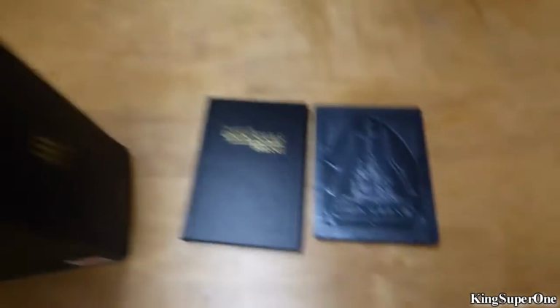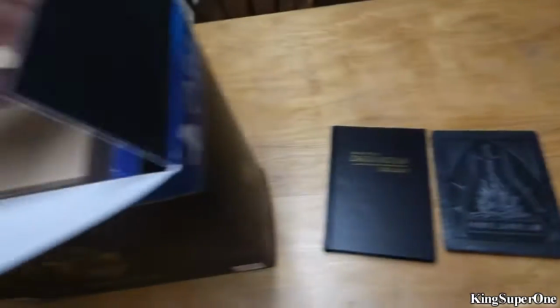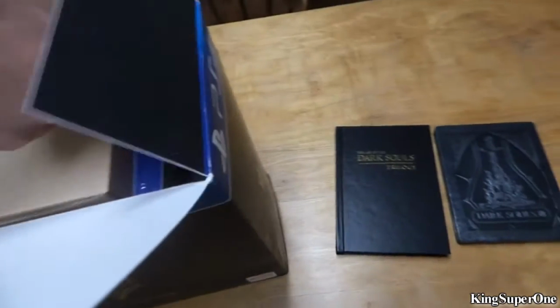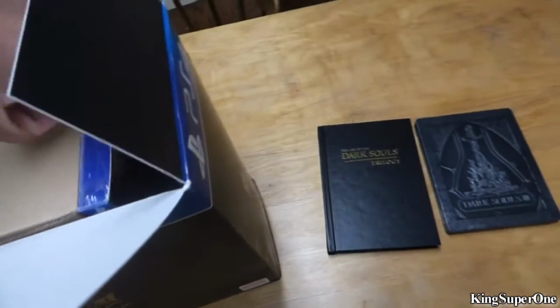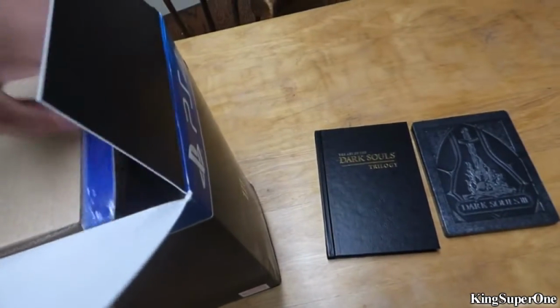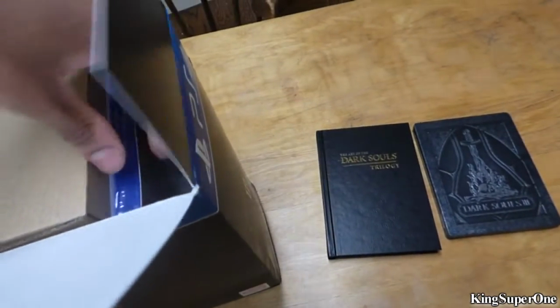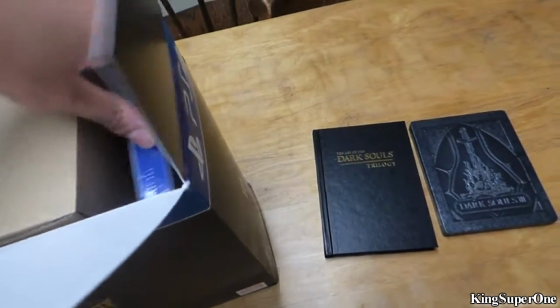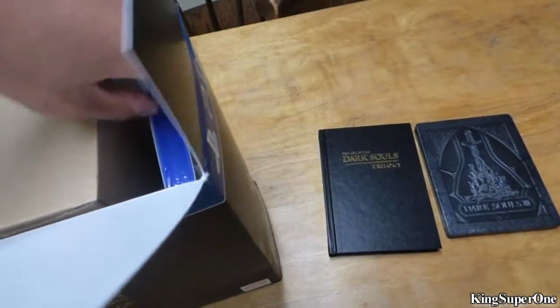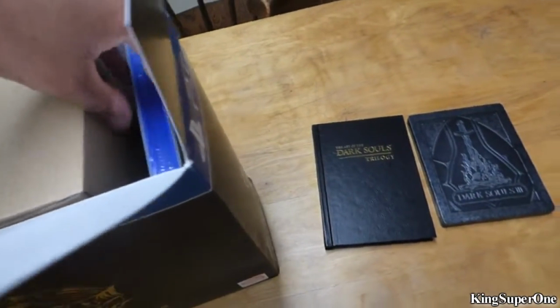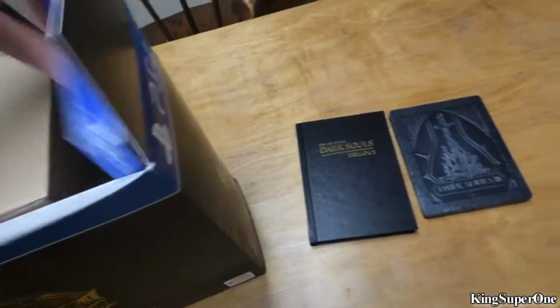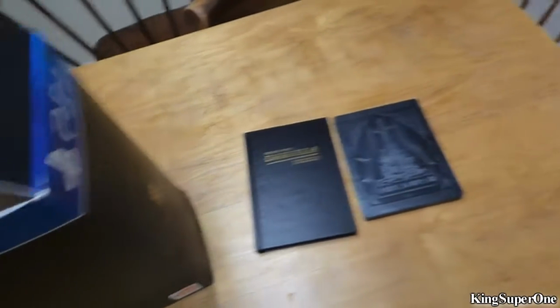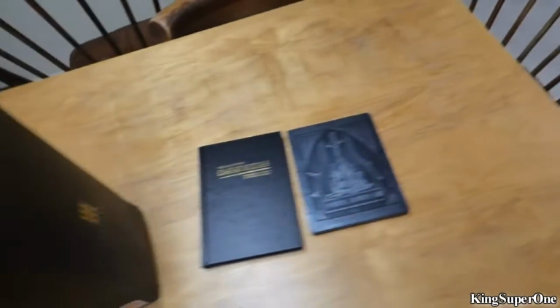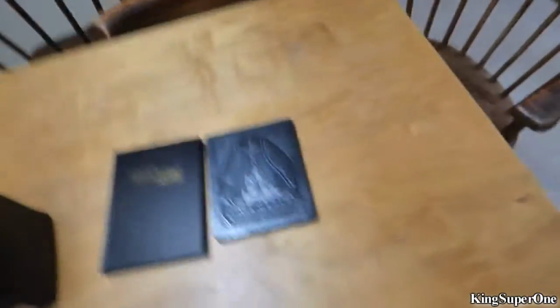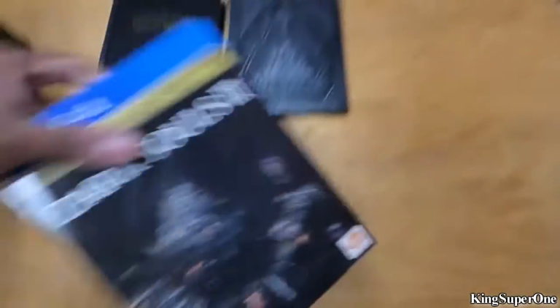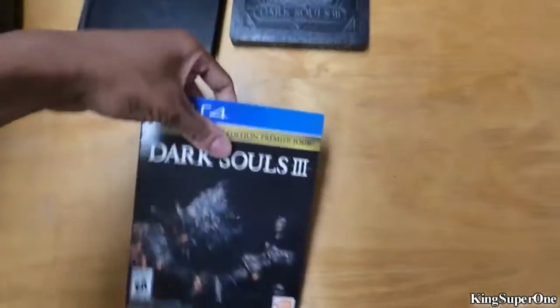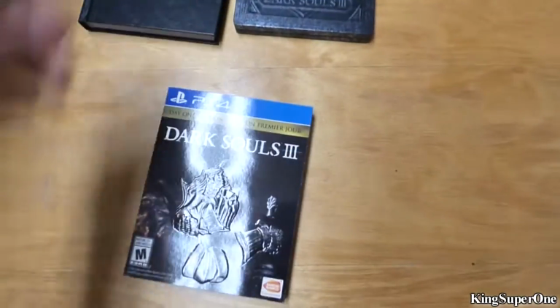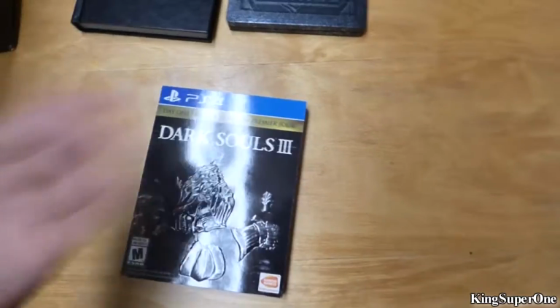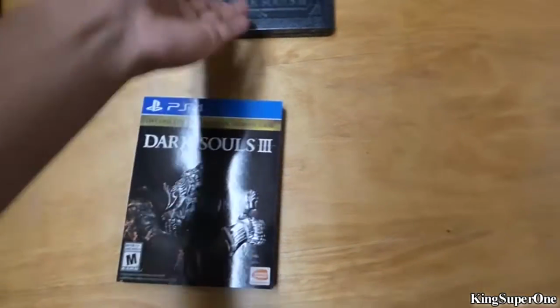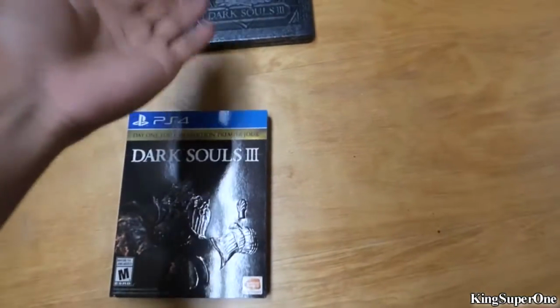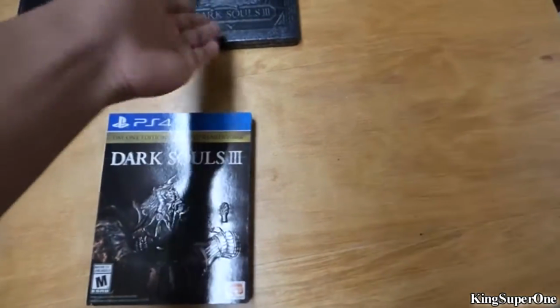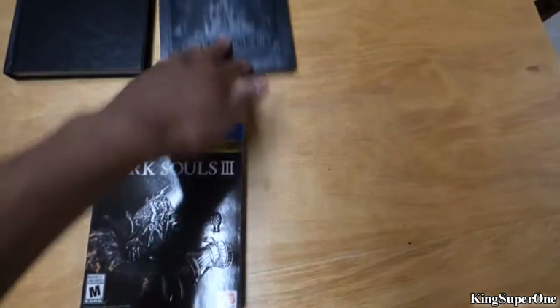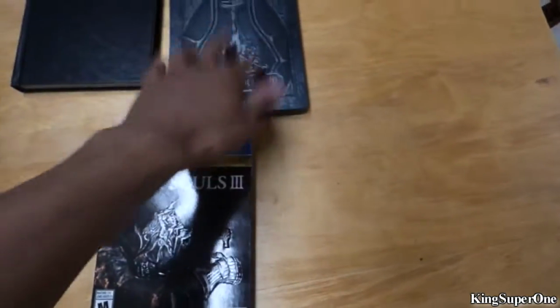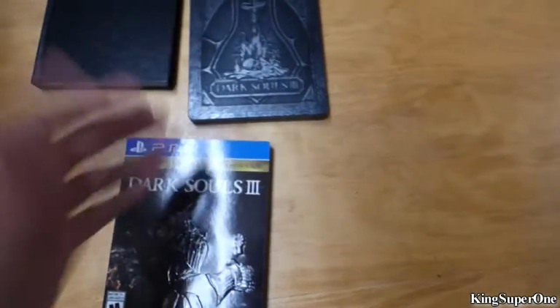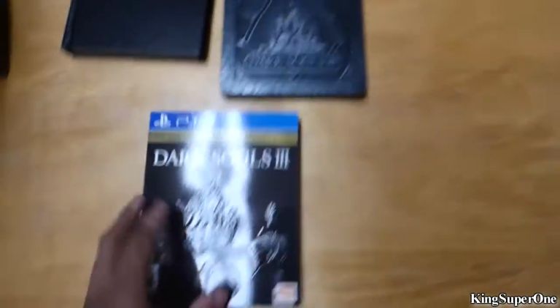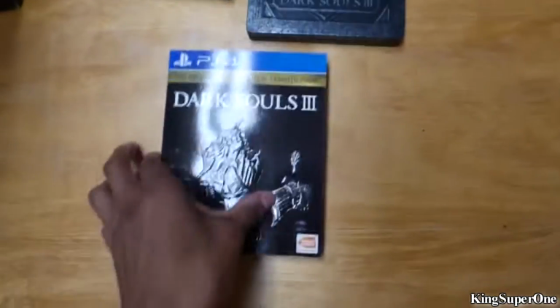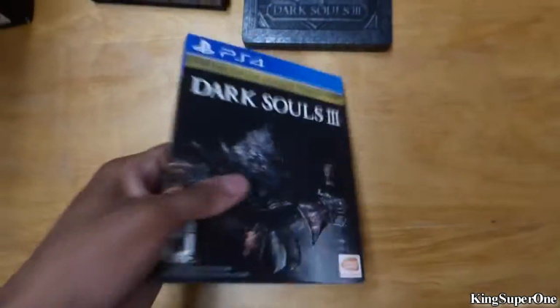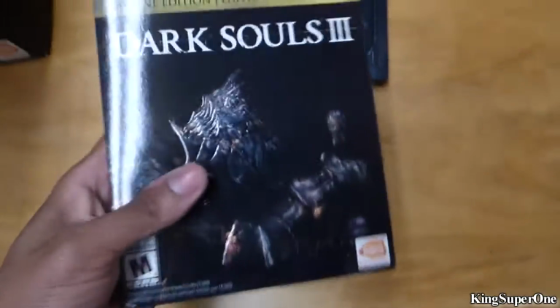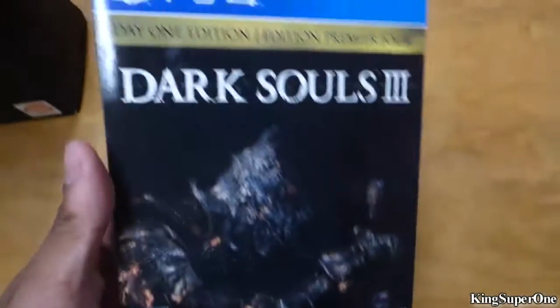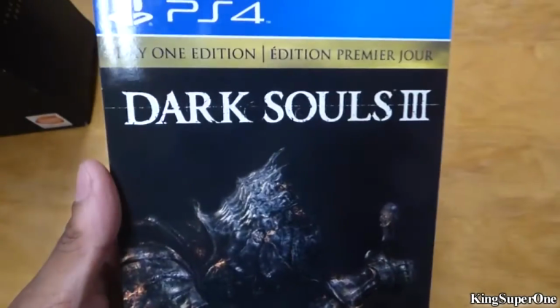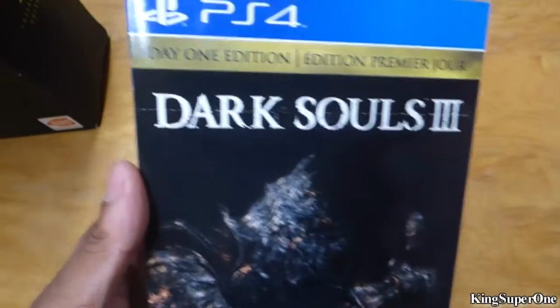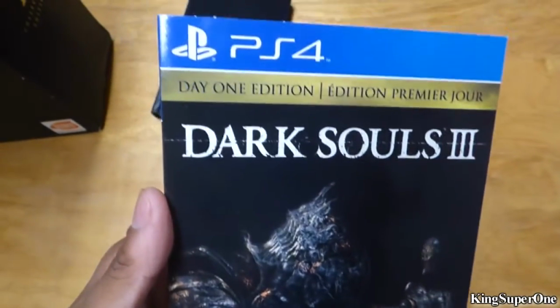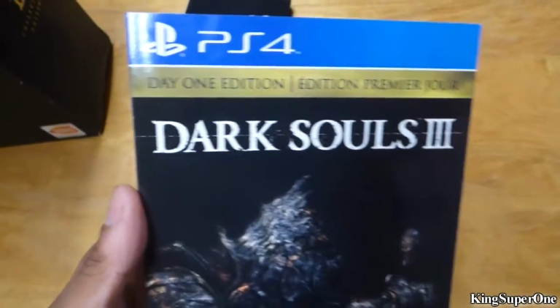One thing I like about these collector's editions is you get a steel book and the actual case, so you get something cool with it. That's cool, I actually like that.